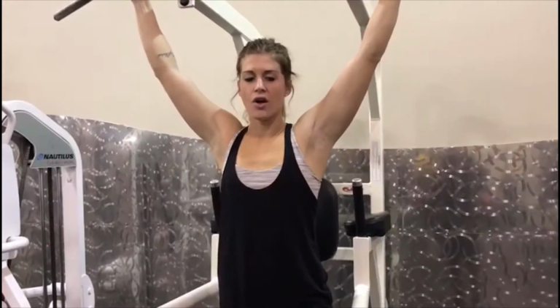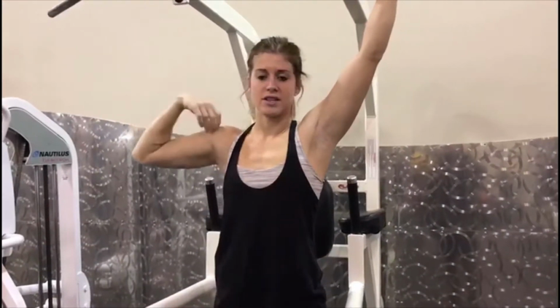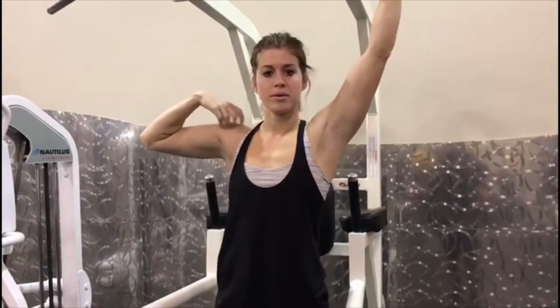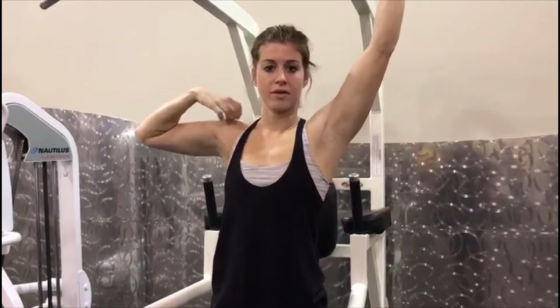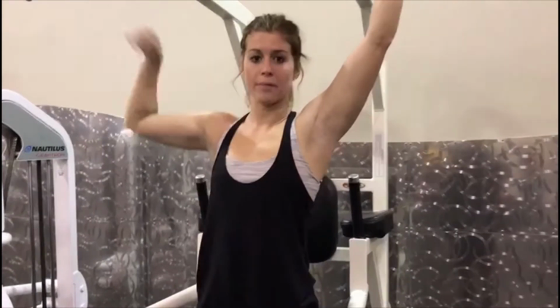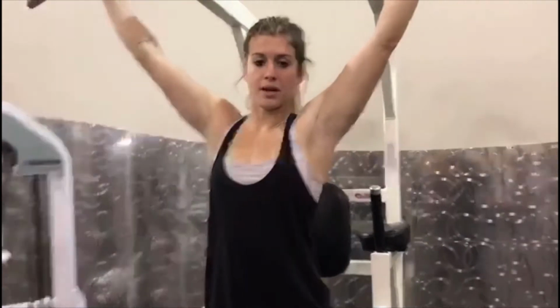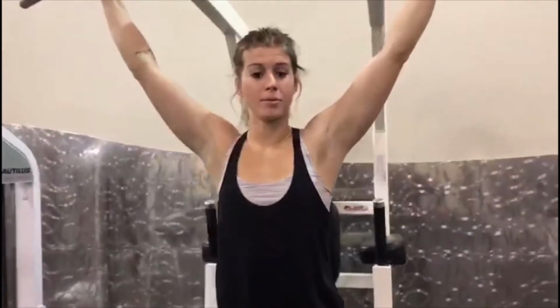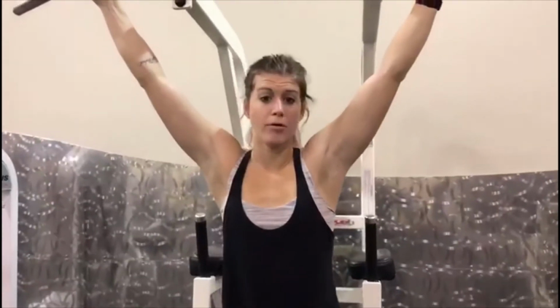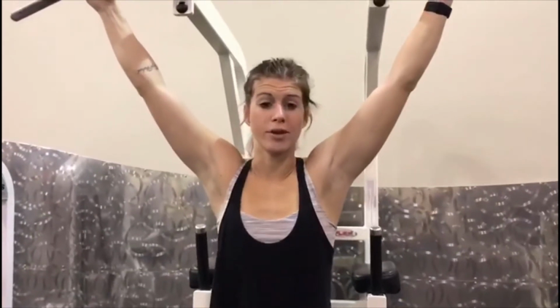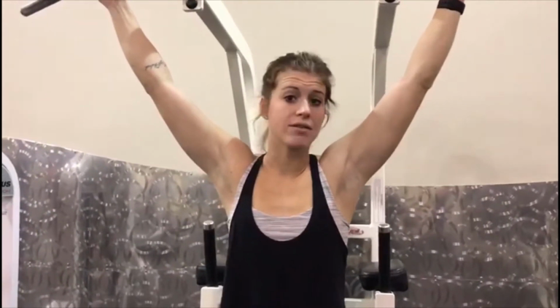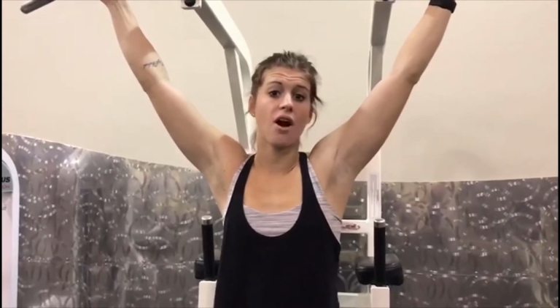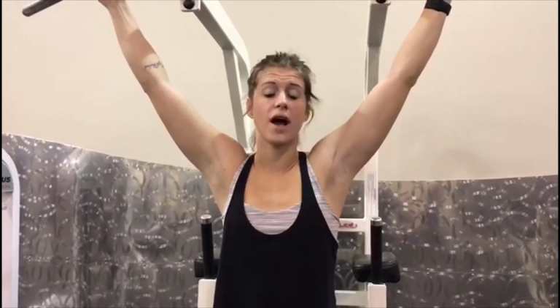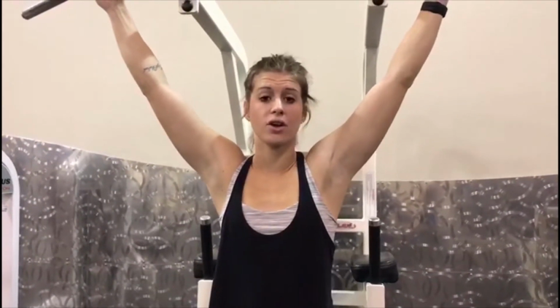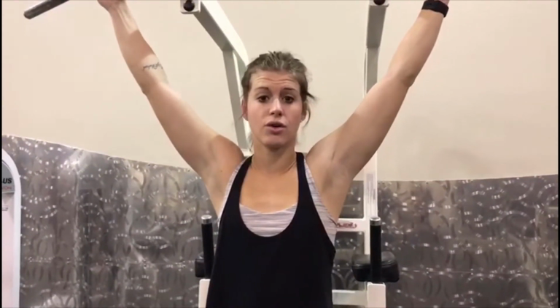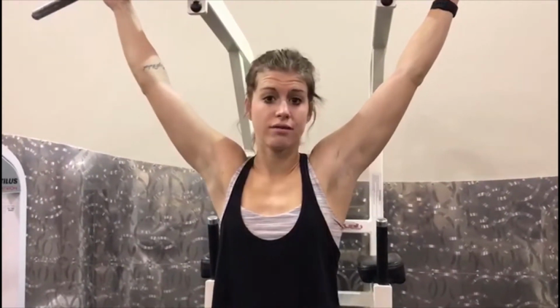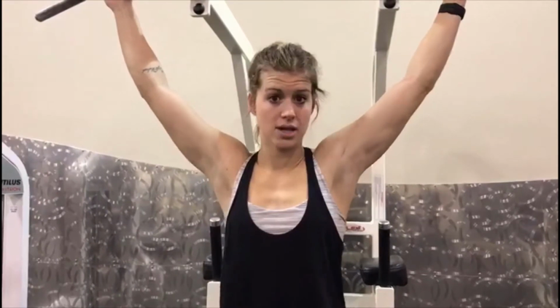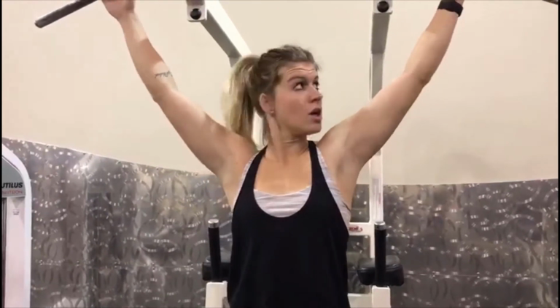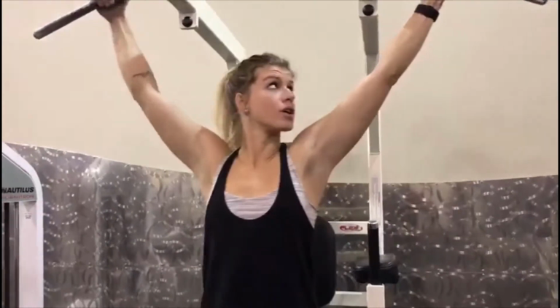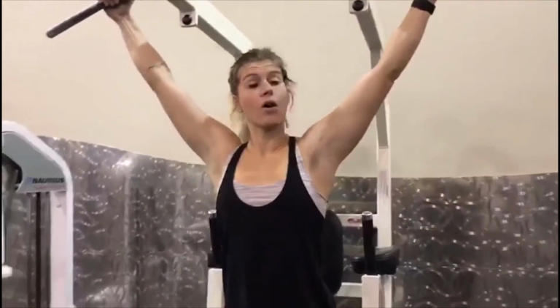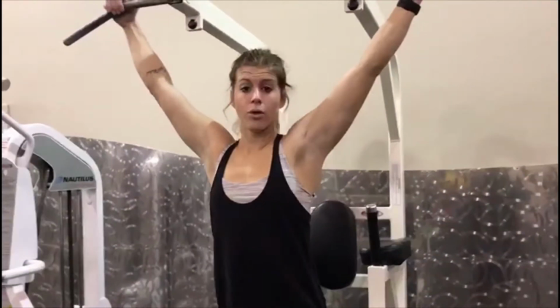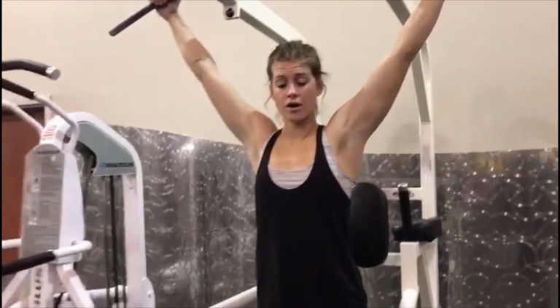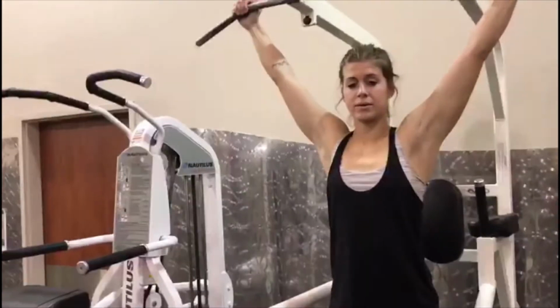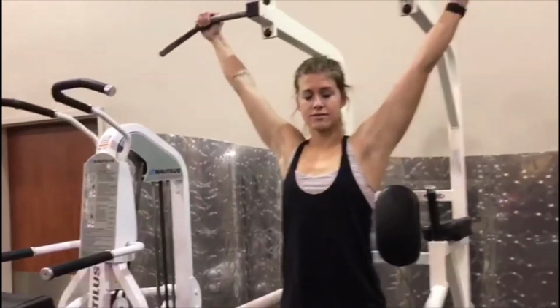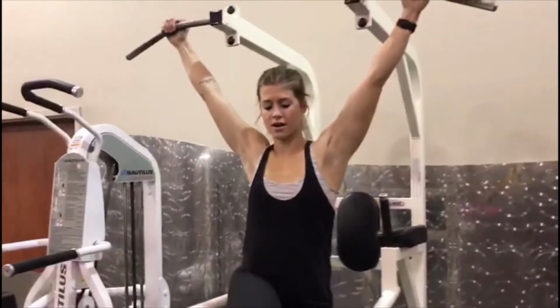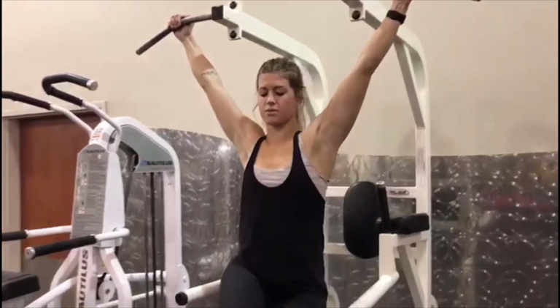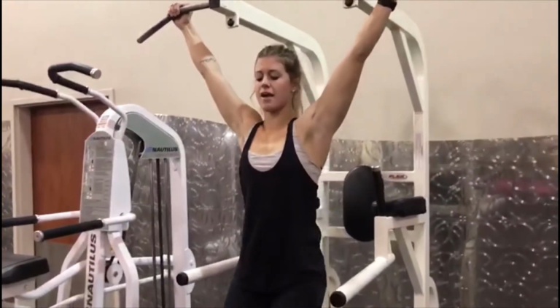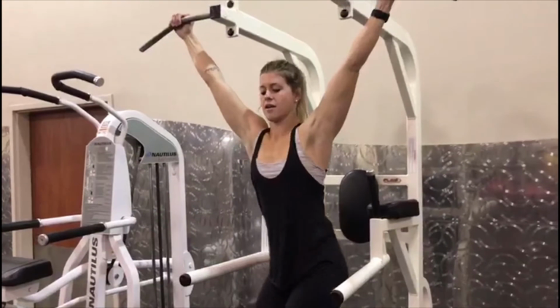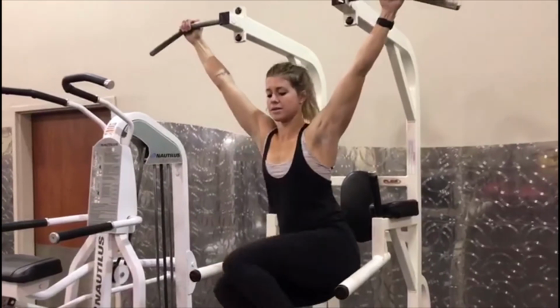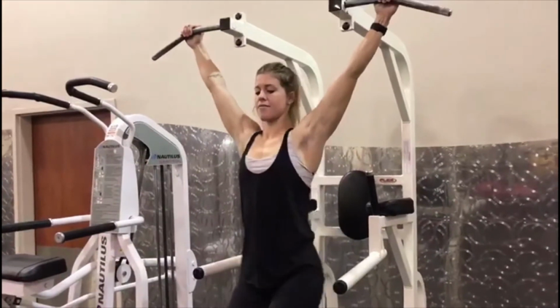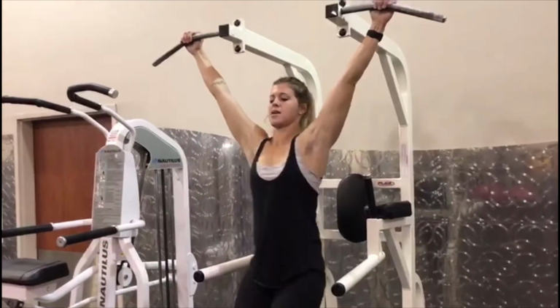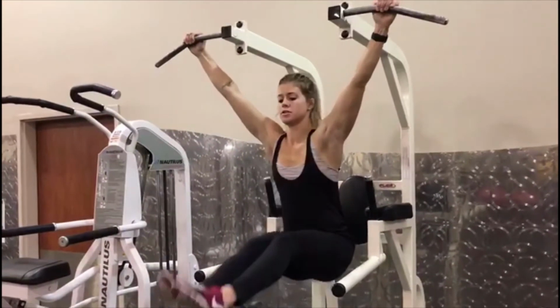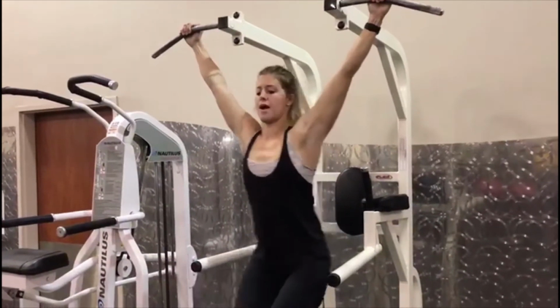These are going to be really difficult — I'm only going to be able to probably perform a few myself because they're hard. So after I'll show you a different variation. You're going to hold the bar, release those feet, come to the right, come to the left, then straight up.